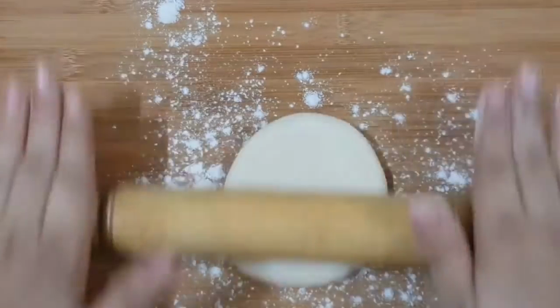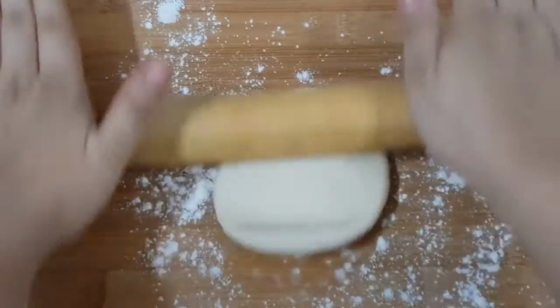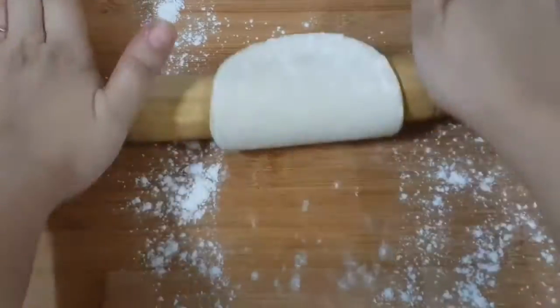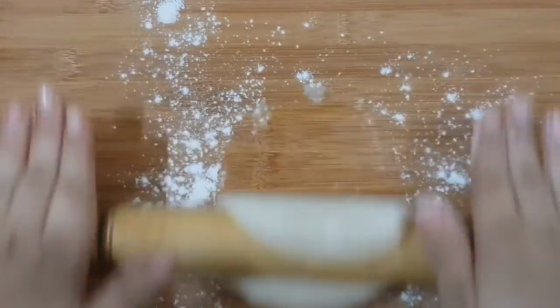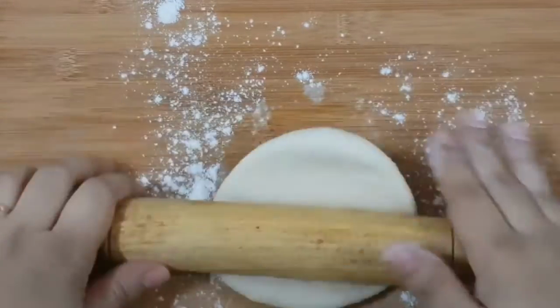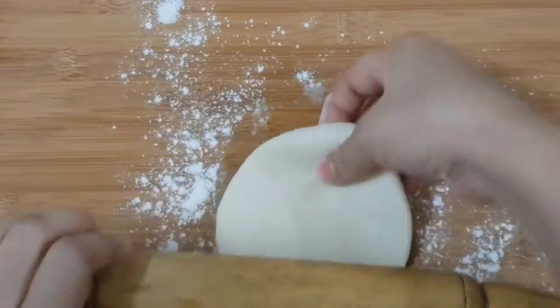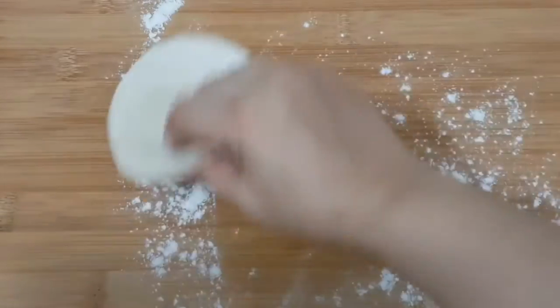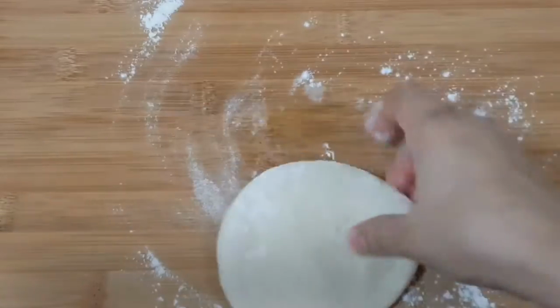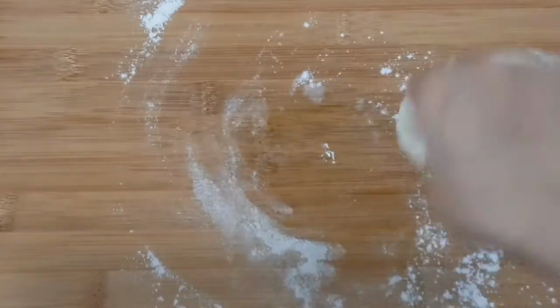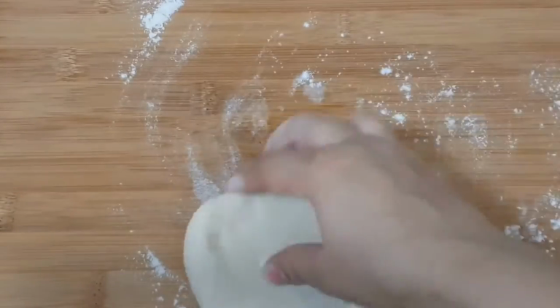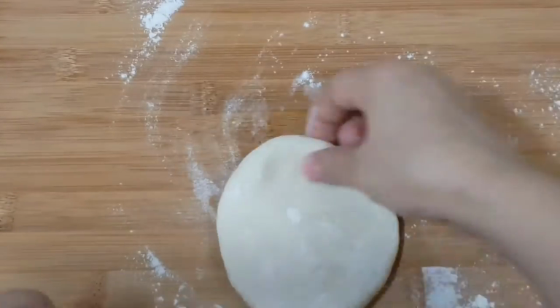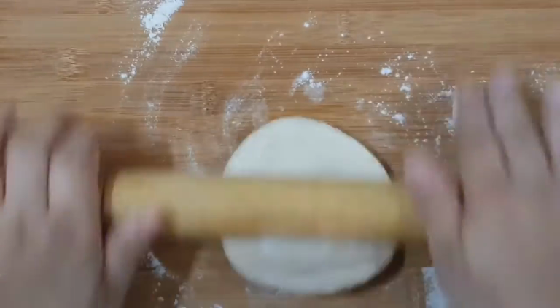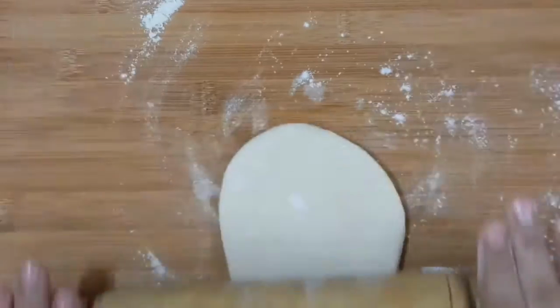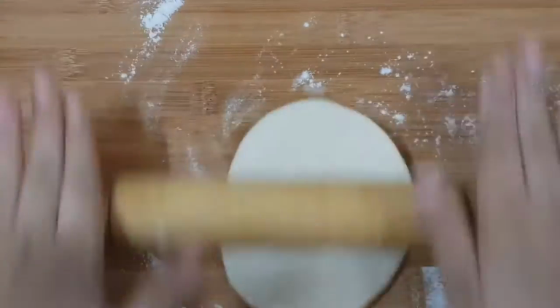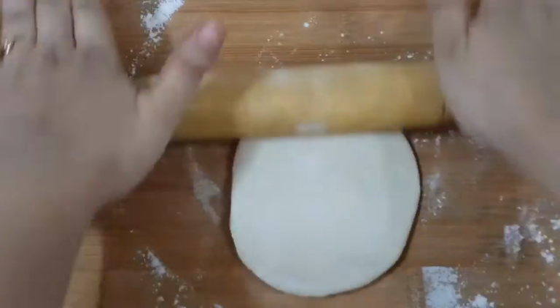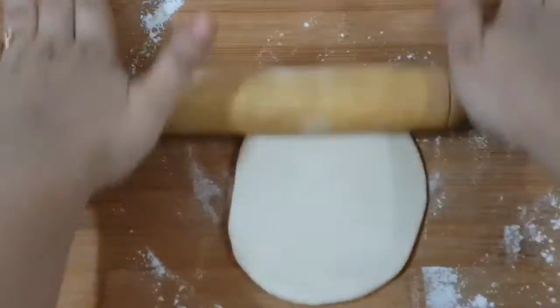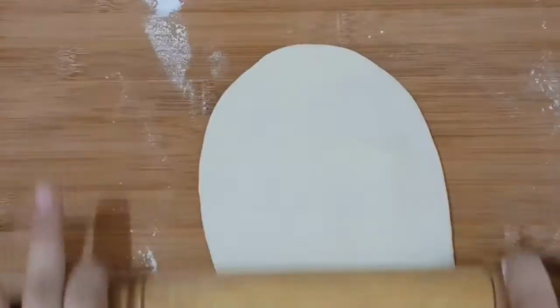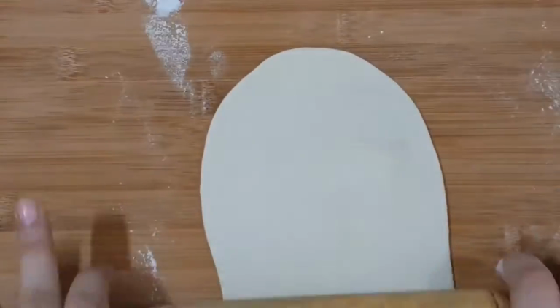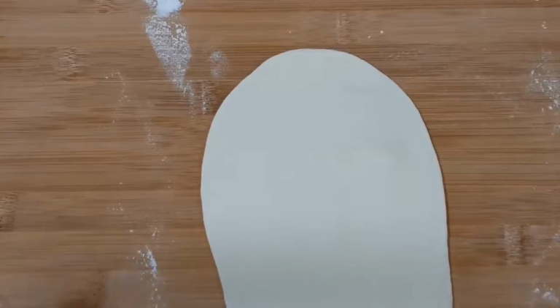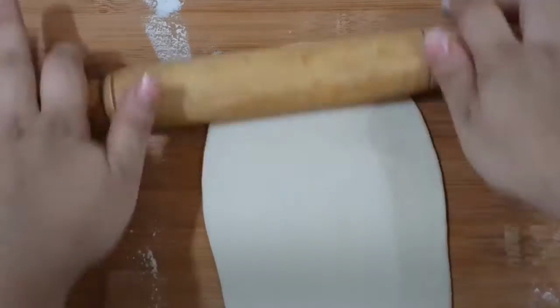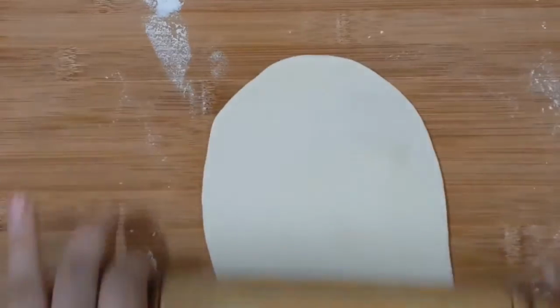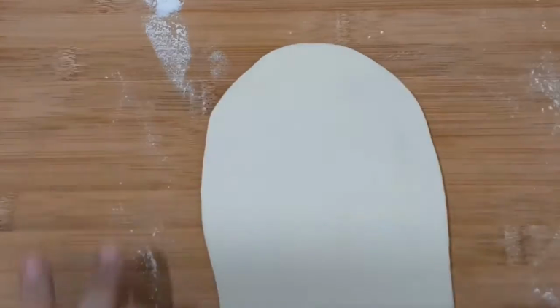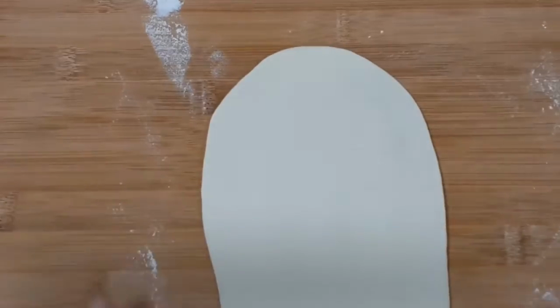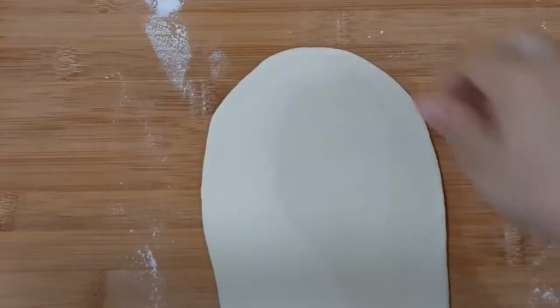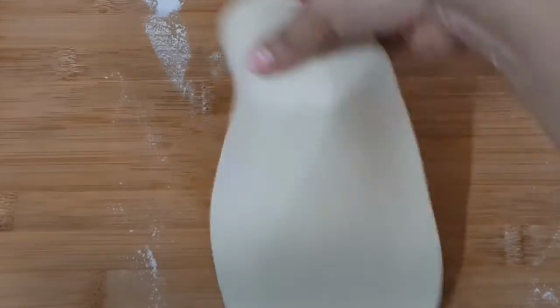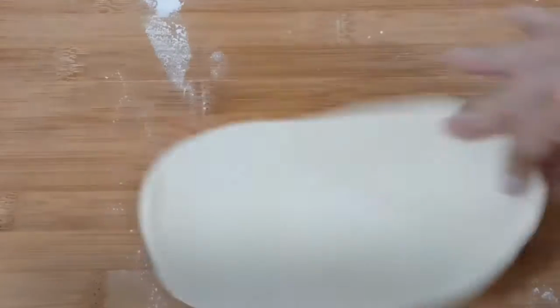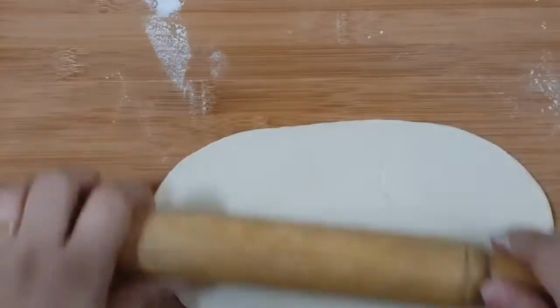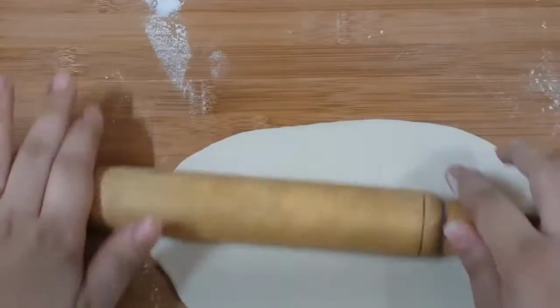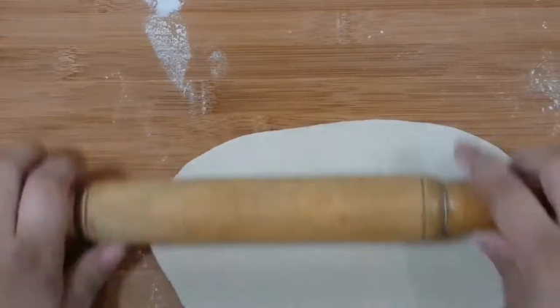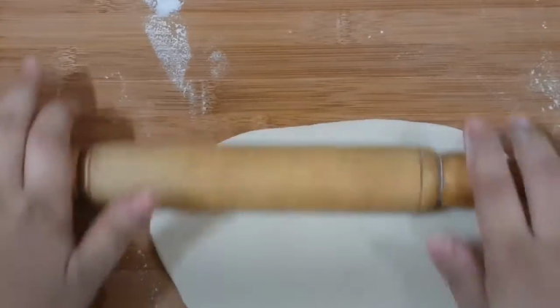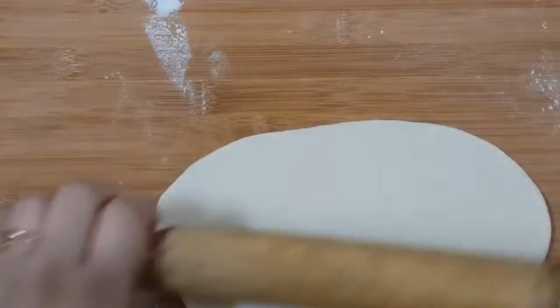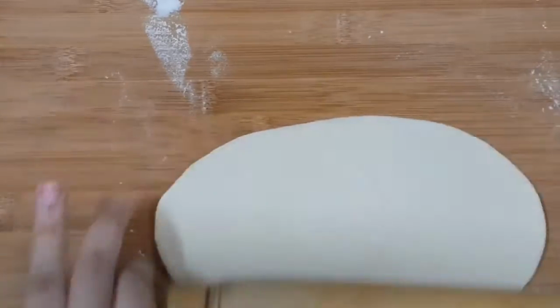Now we'll roll the ball into an oval shape or a round shape according to your preference. Do not roll it too thin — it should be slightly thick.